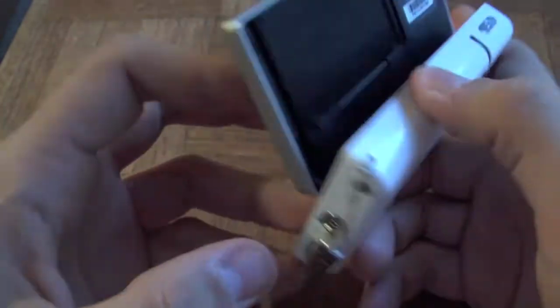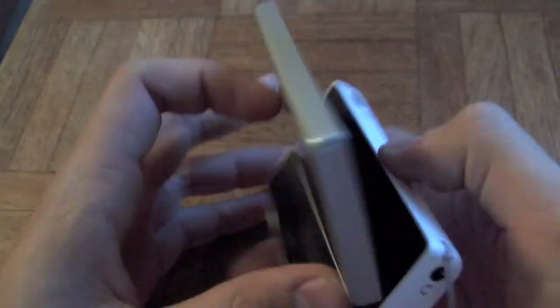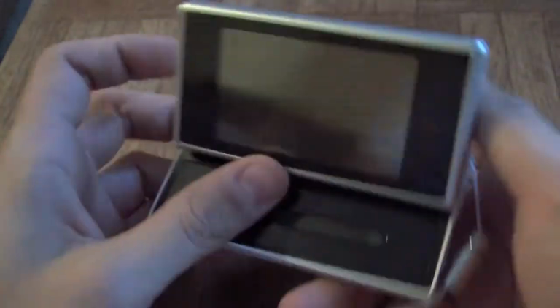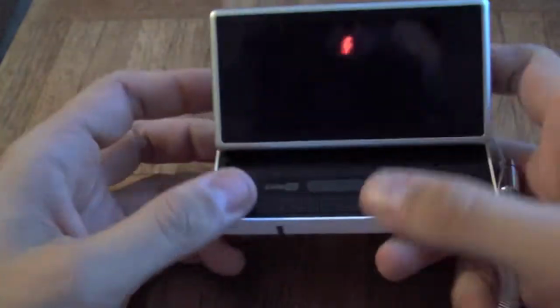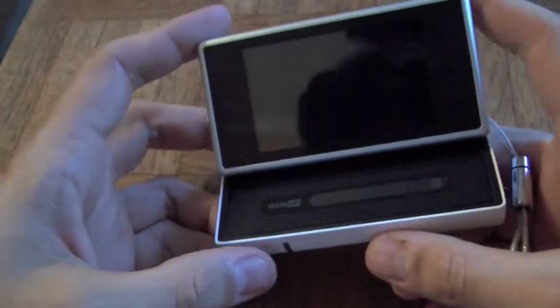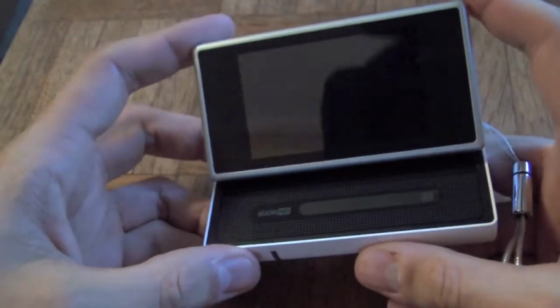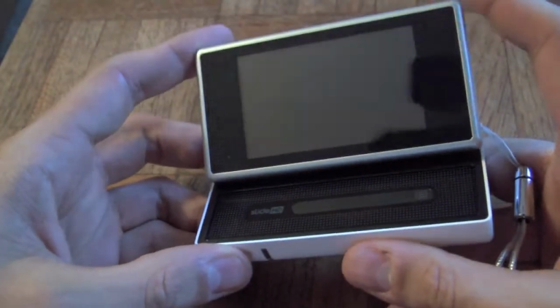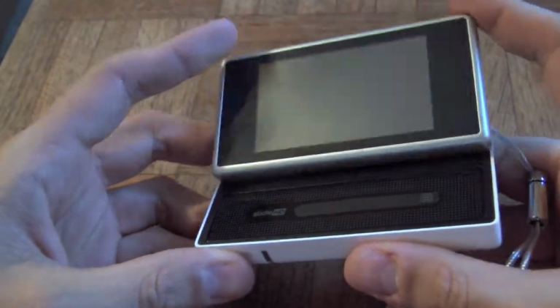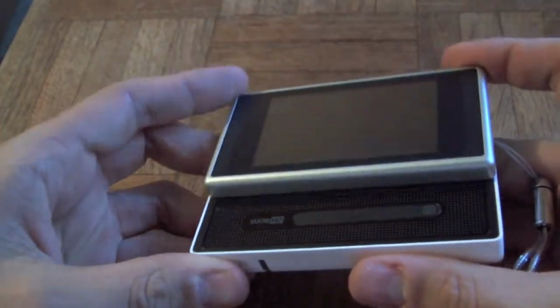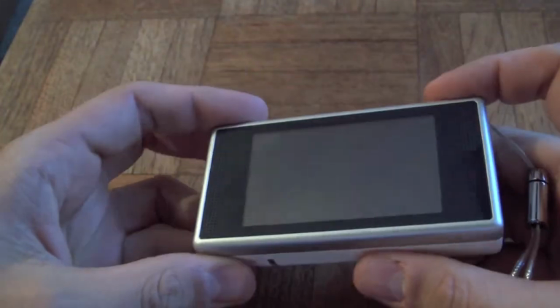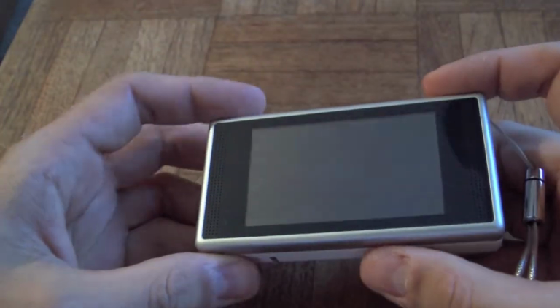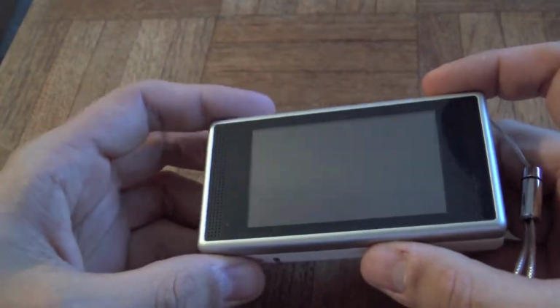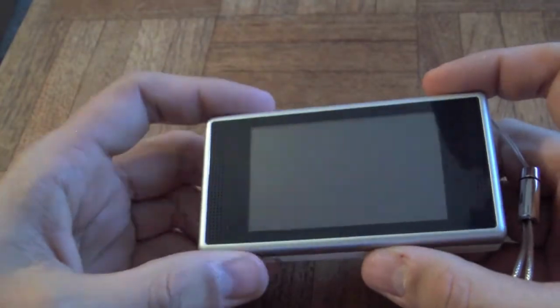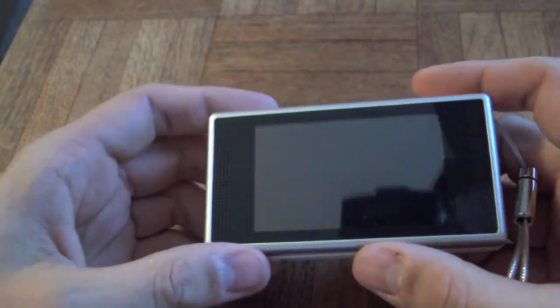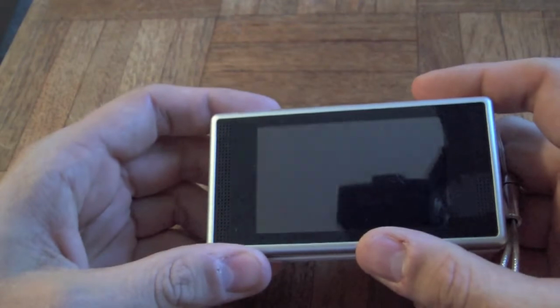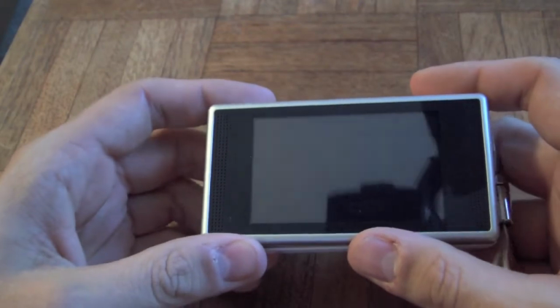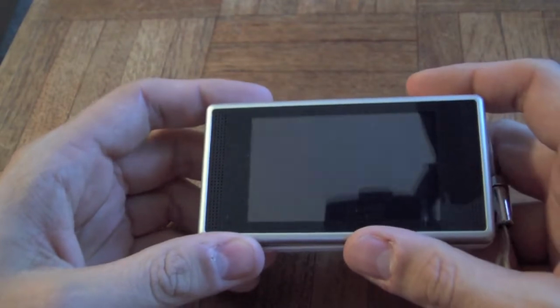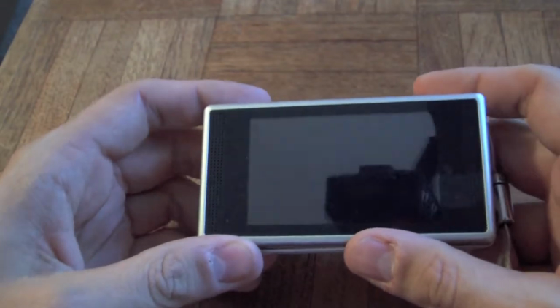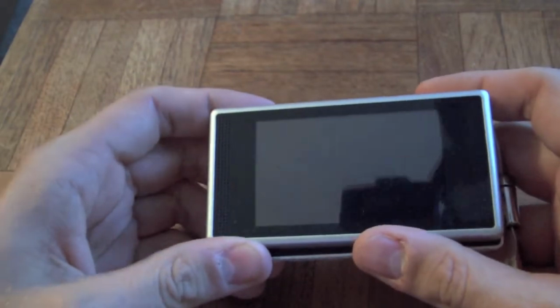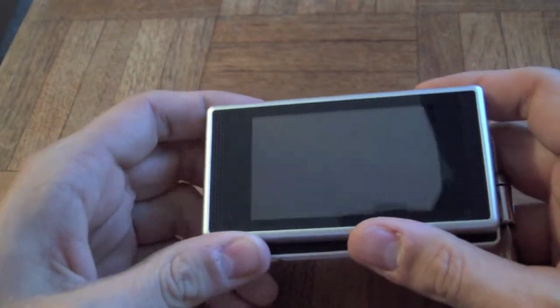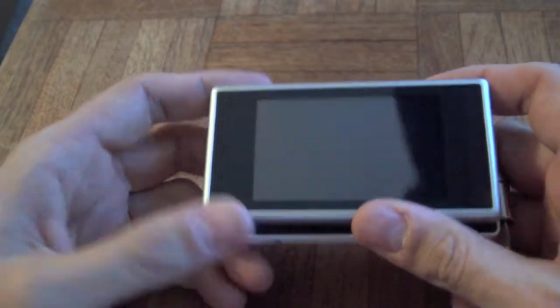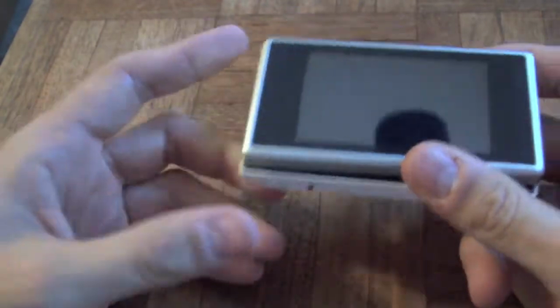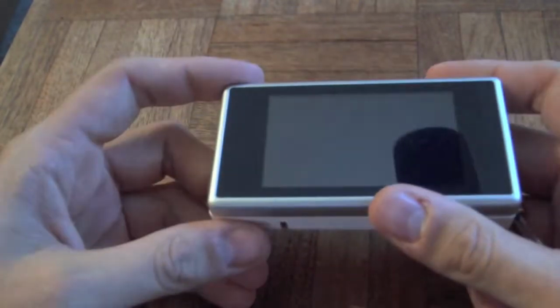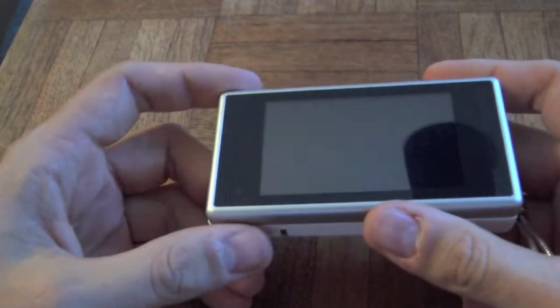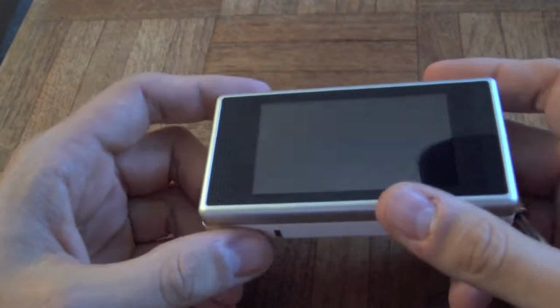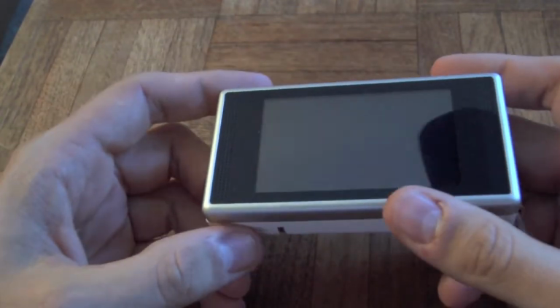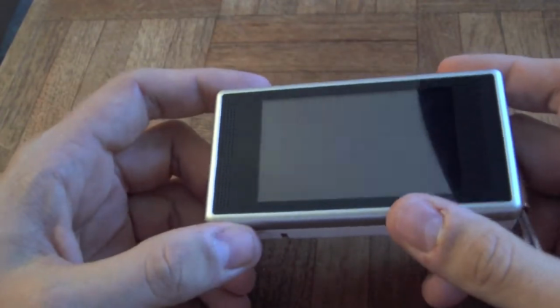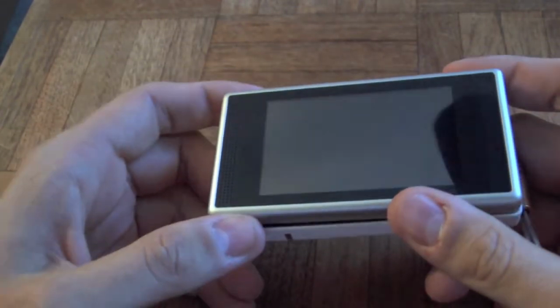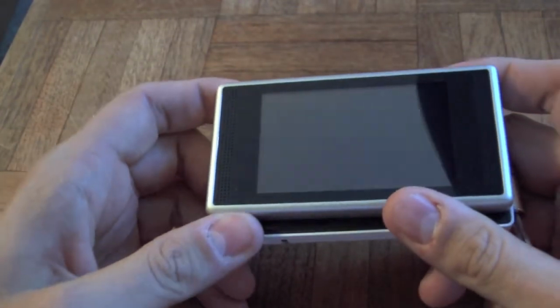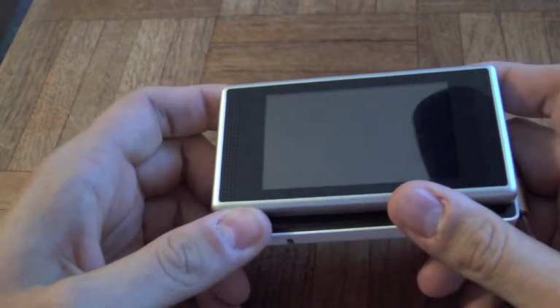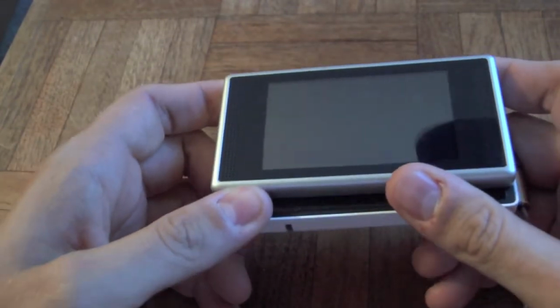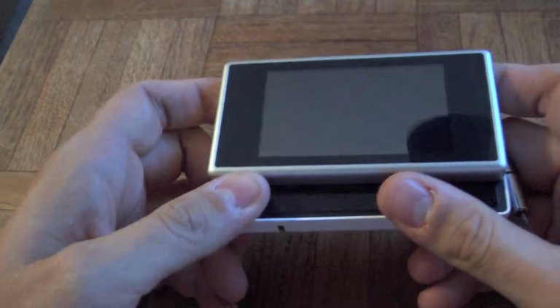This one is priced at $279.99 — that's $280. It is a 16 gig, 4-hour Flip video.